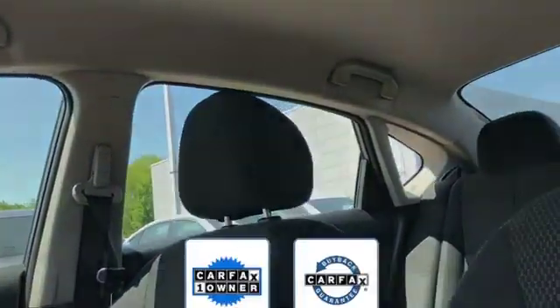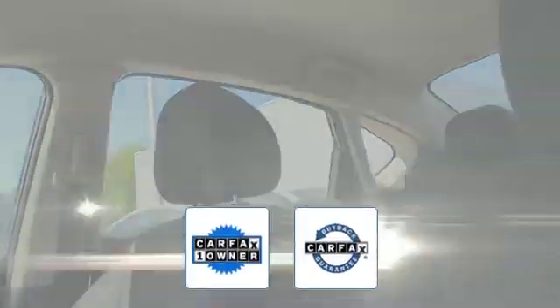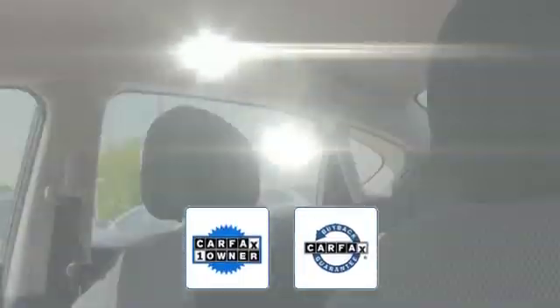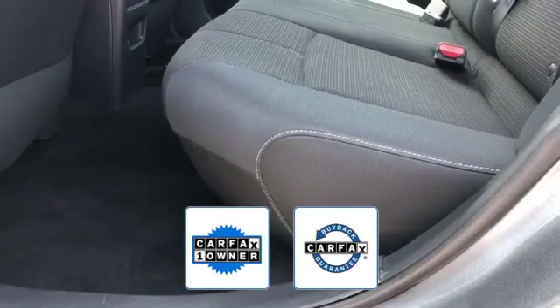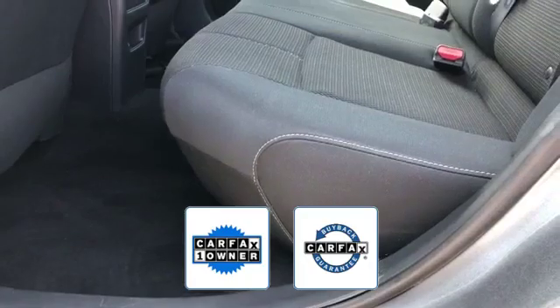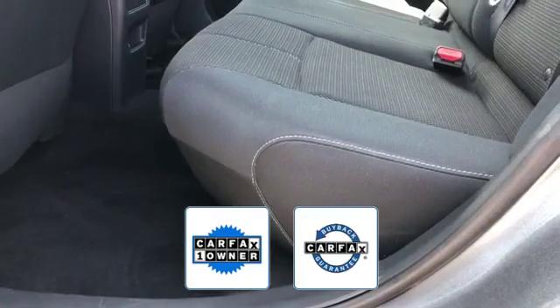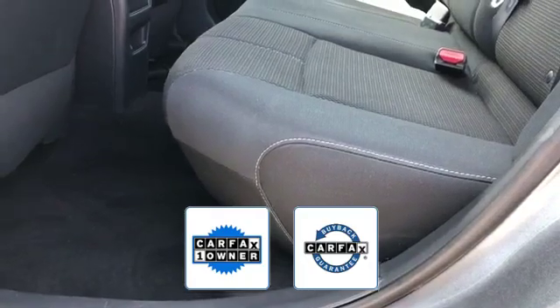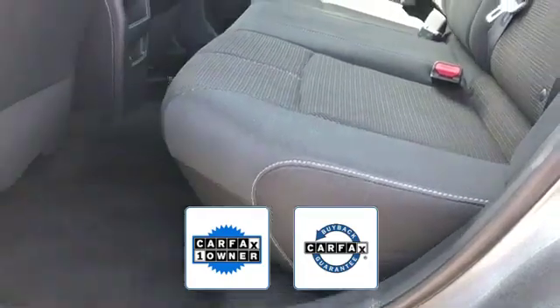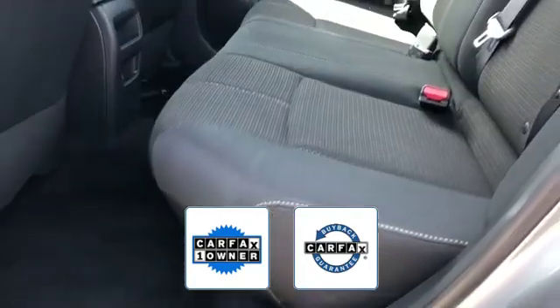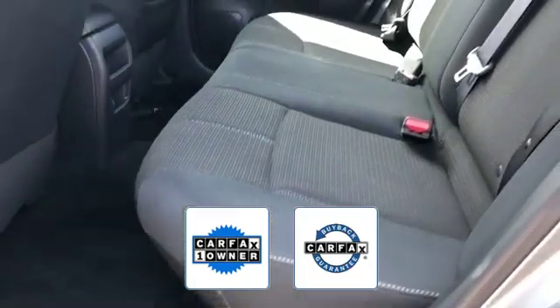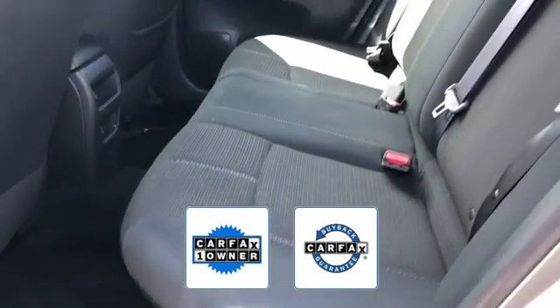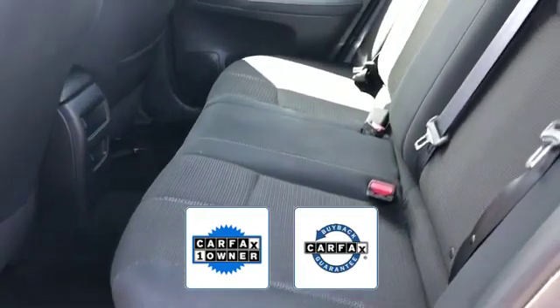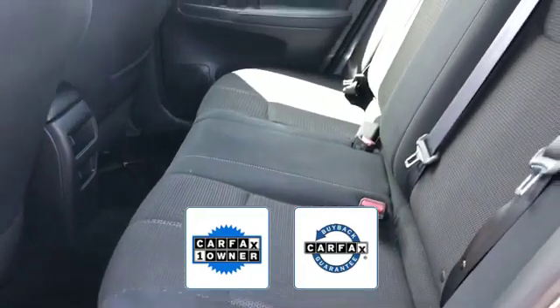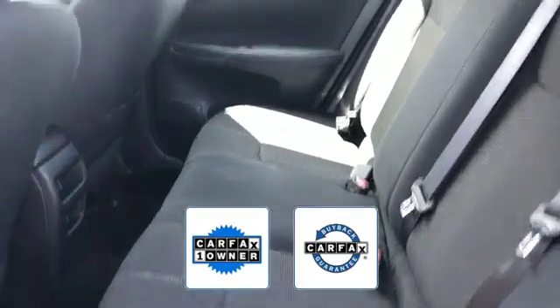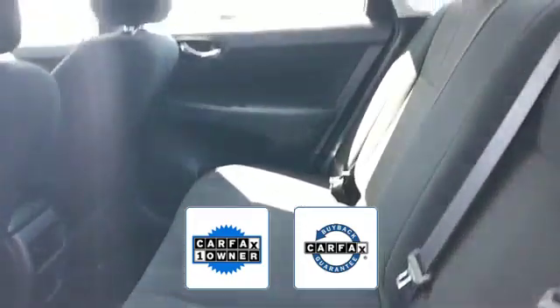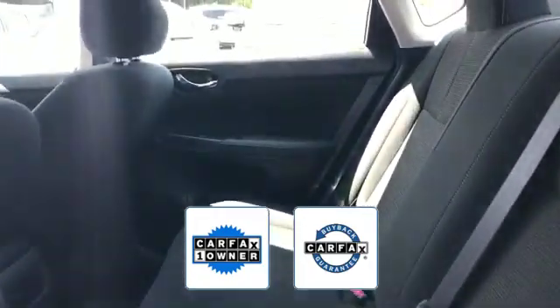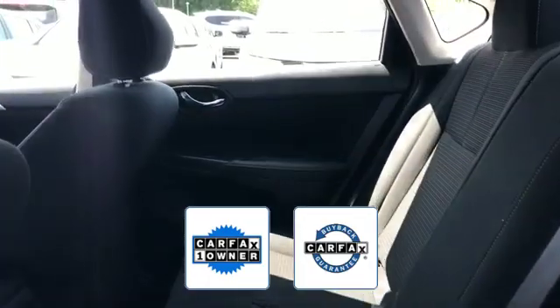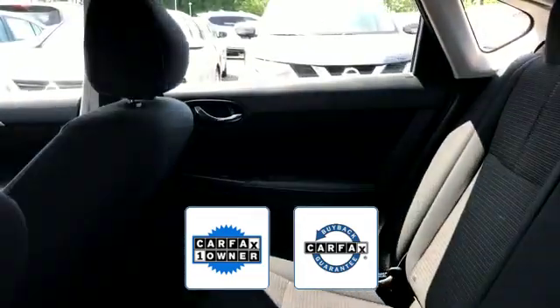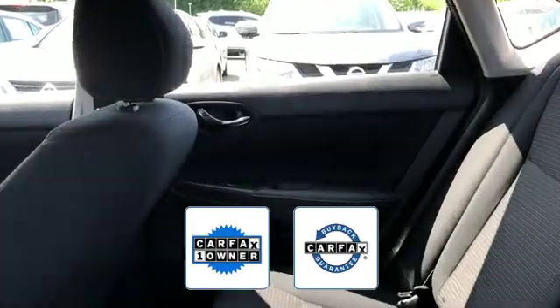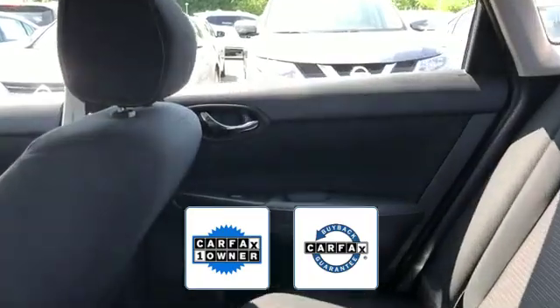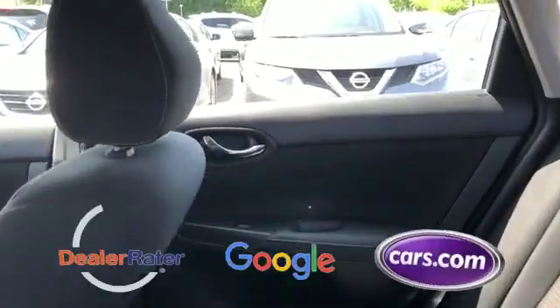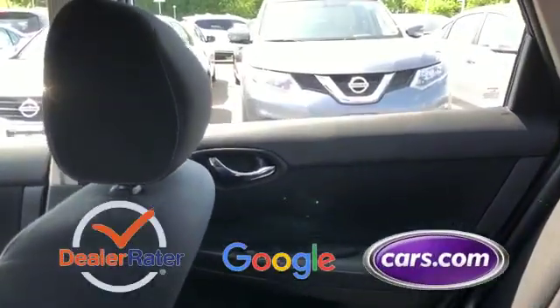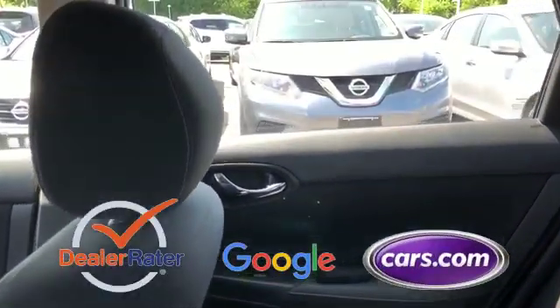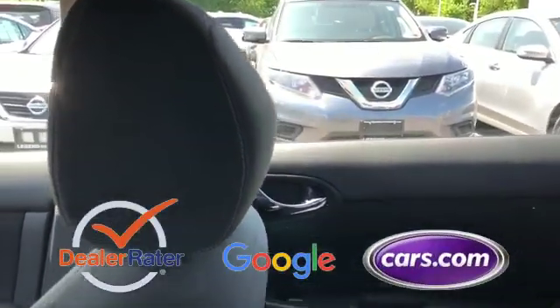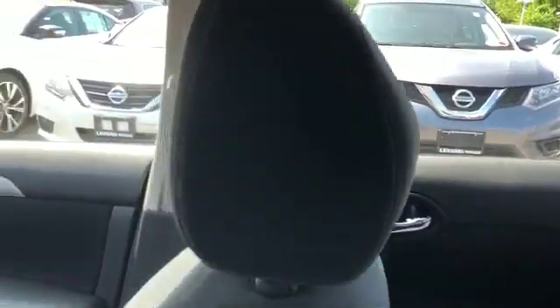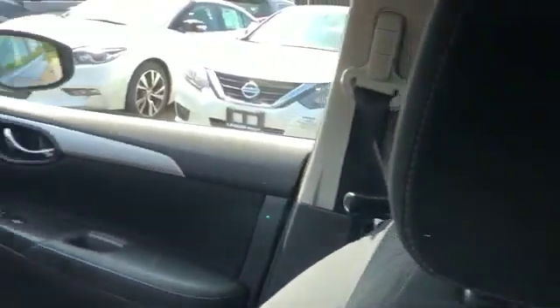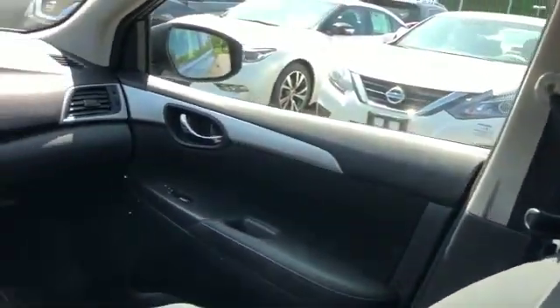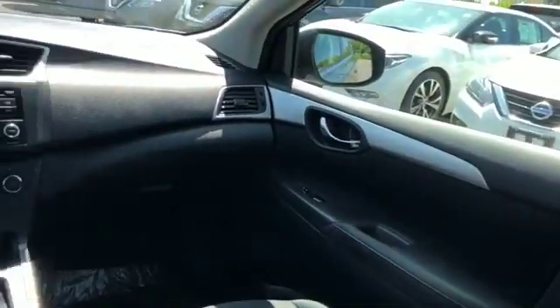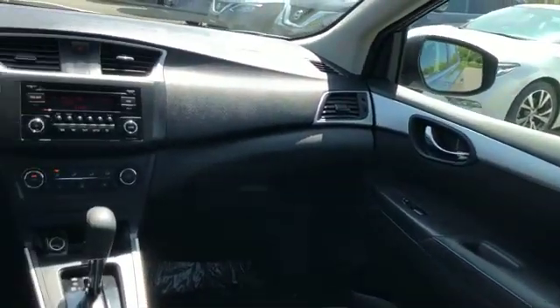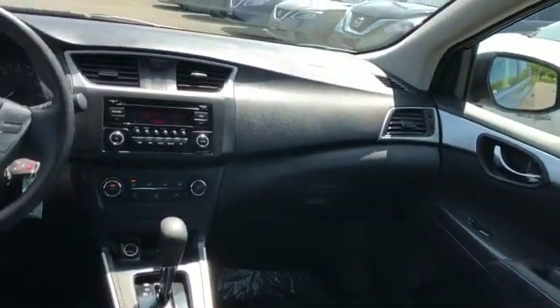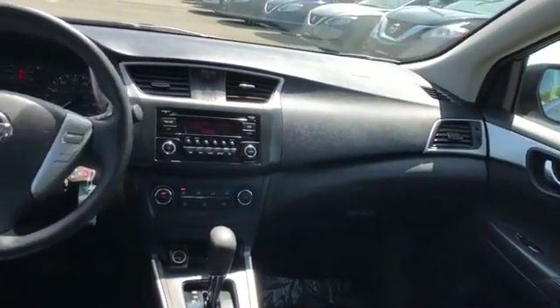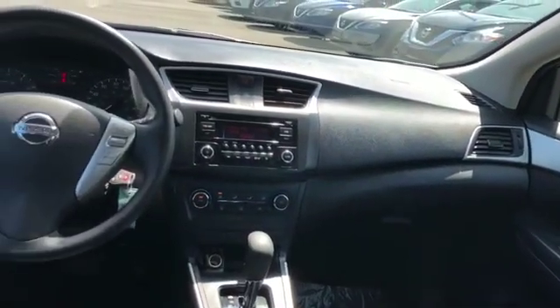Also a Carfax one owner vehicle, this high quality model also qualifies for the Carfax buyback guarantee. This is a top rated dealer. Schedule a test drive now before this model is gone.